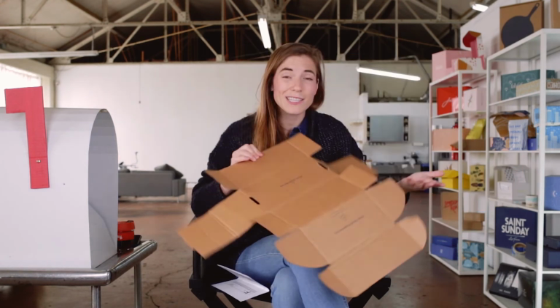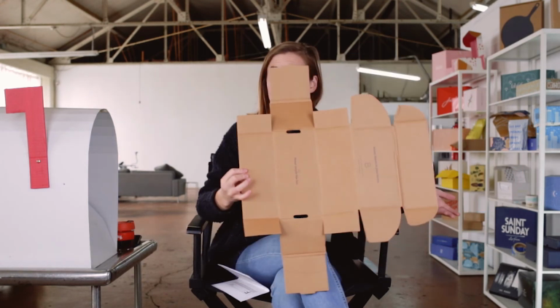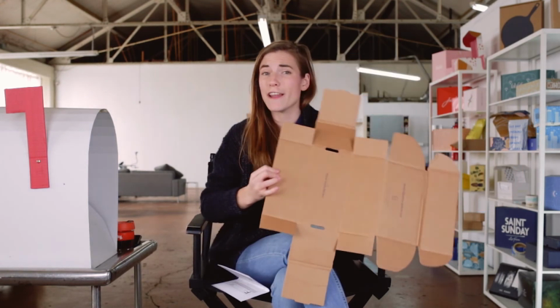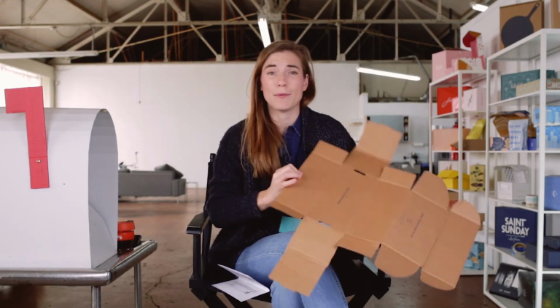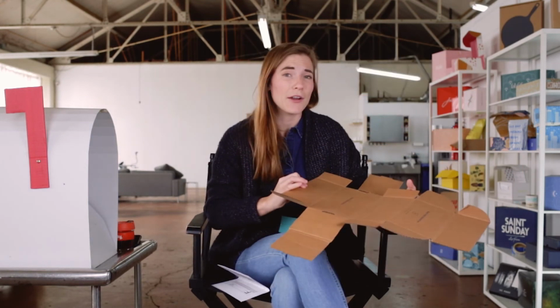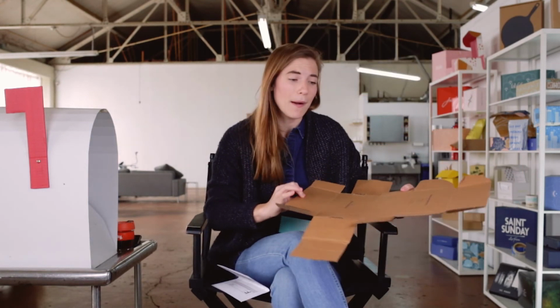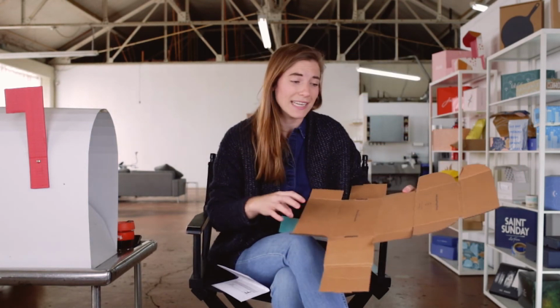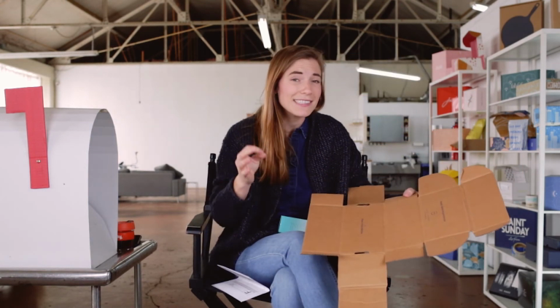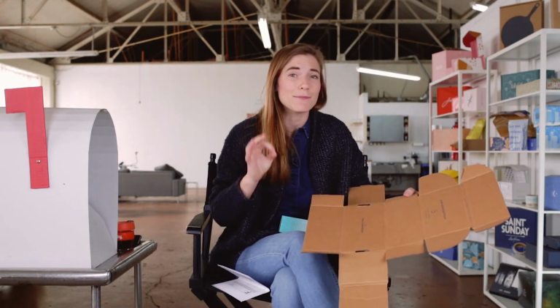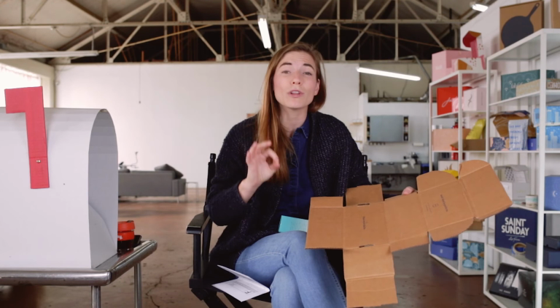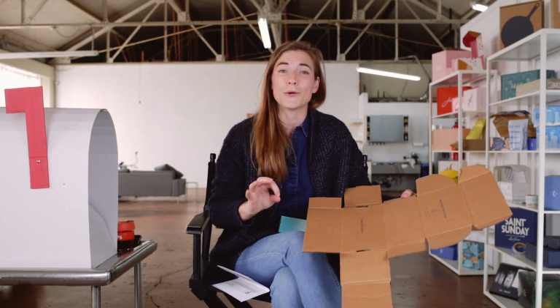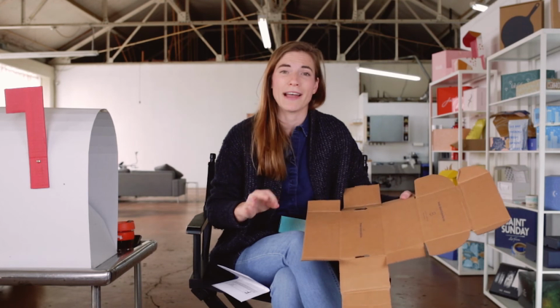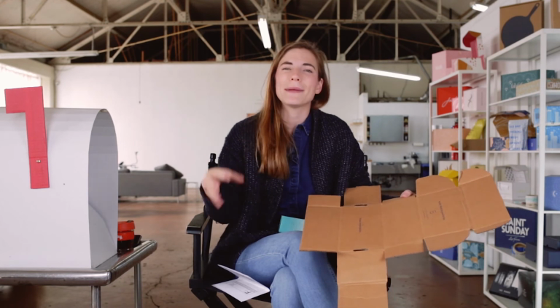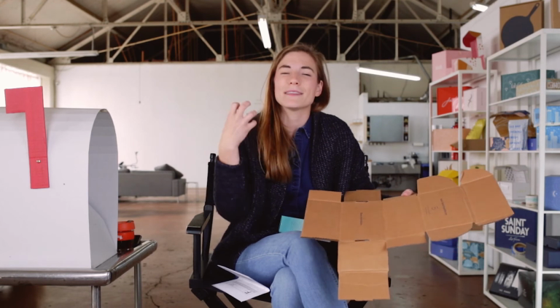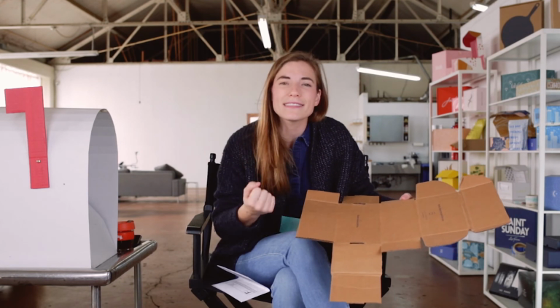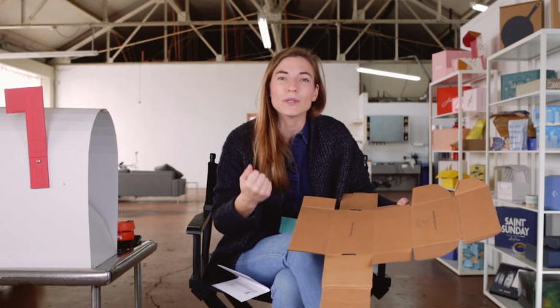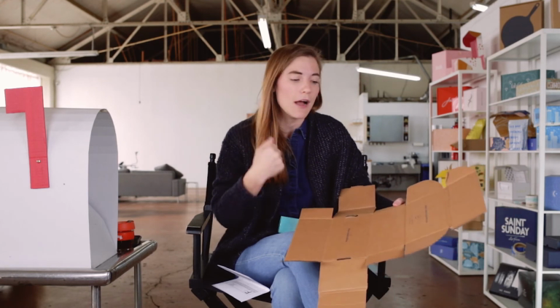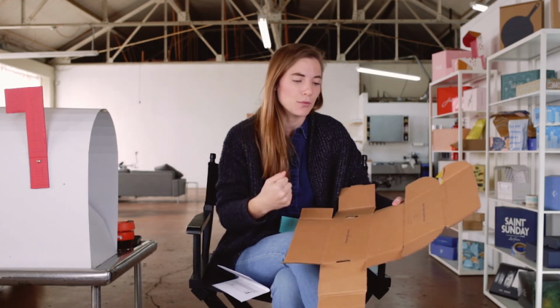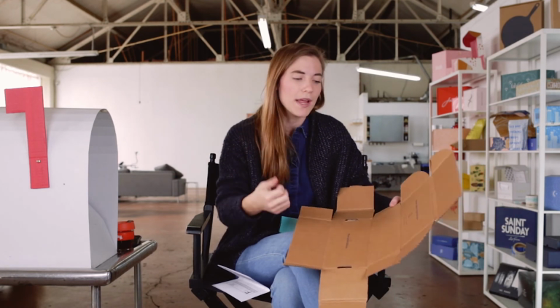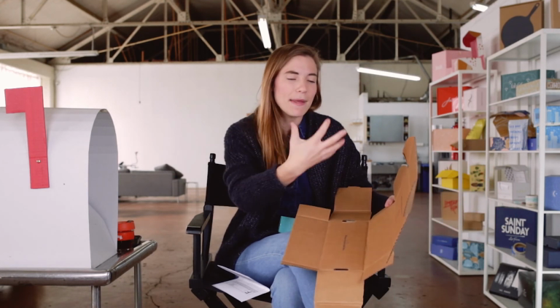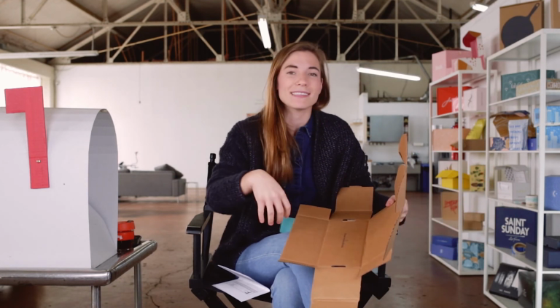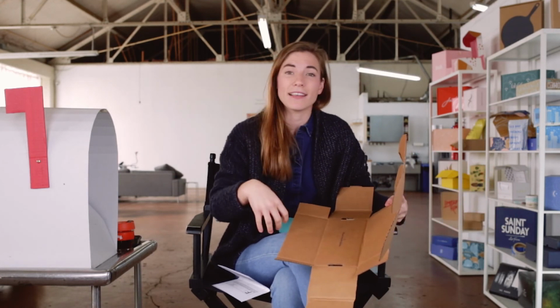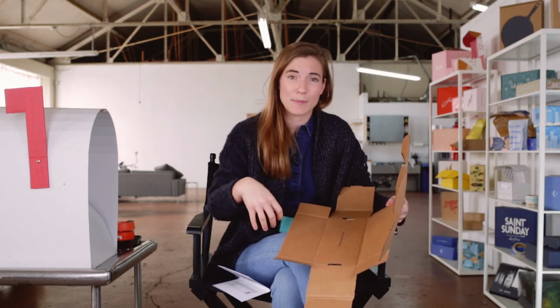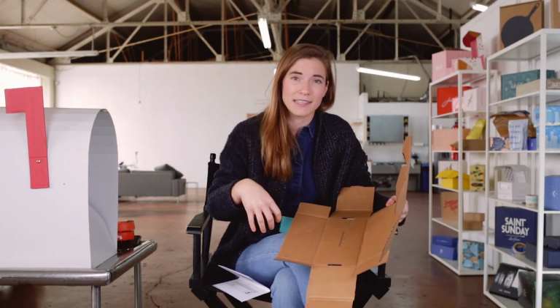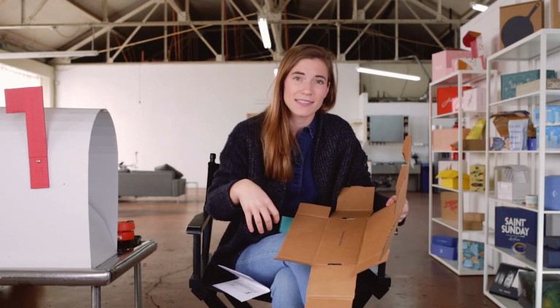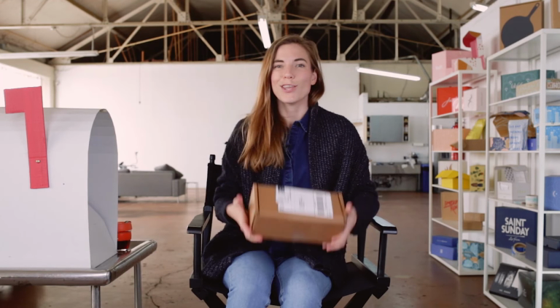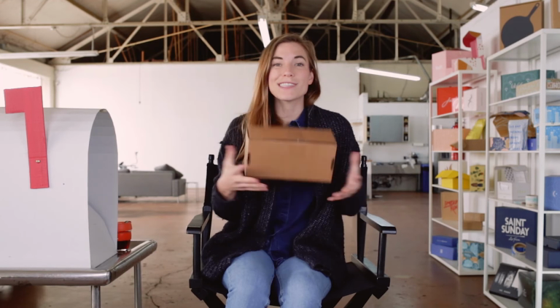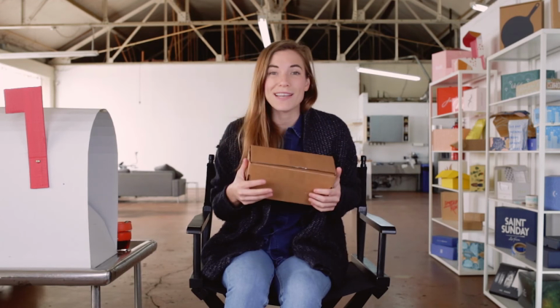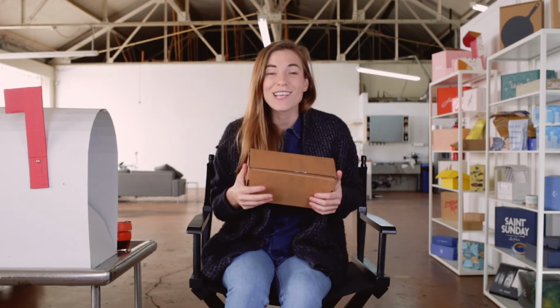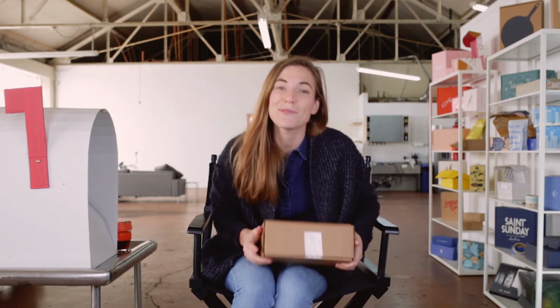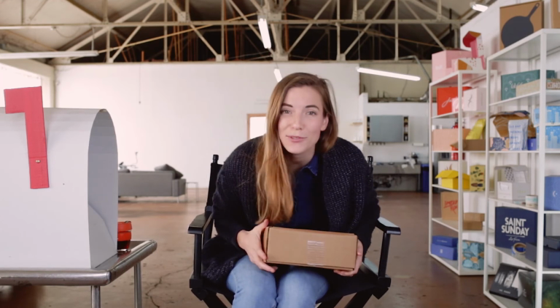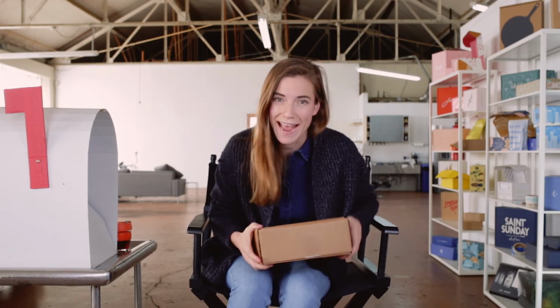That's pretty much it for the Beauty Counter unboxing, and honestly I'm totally cool with that because the simplicity really comes through in making this an elegant experience. You know what time it is? Time to roll in the recap.